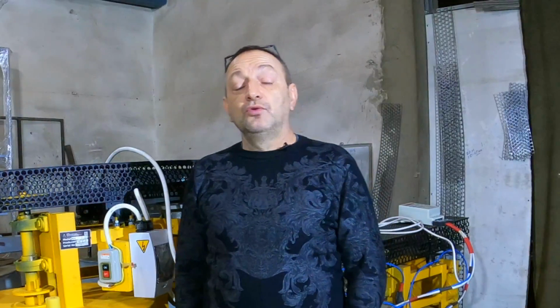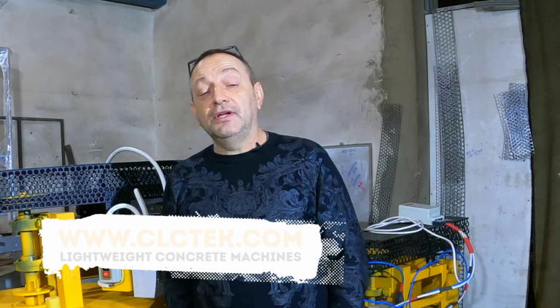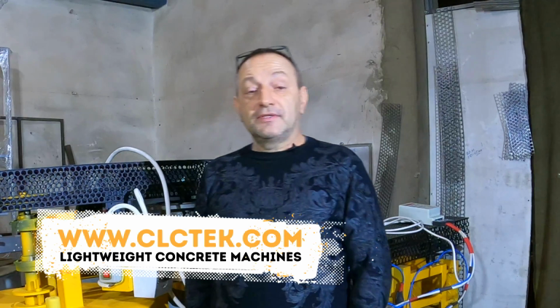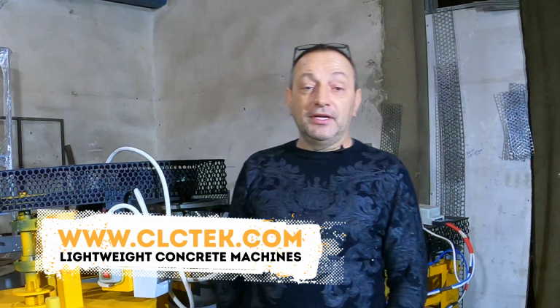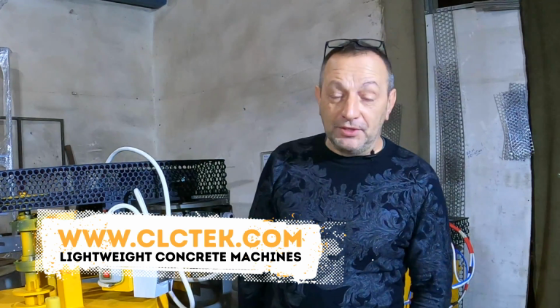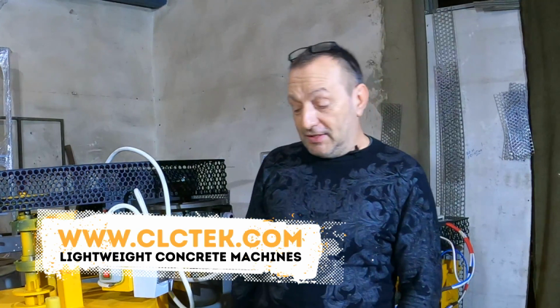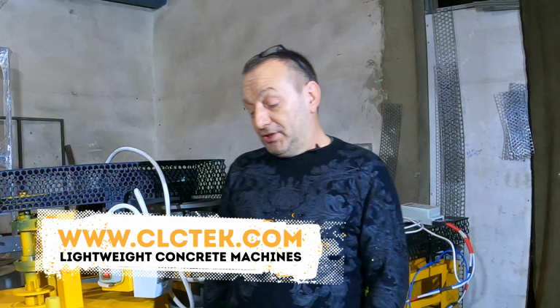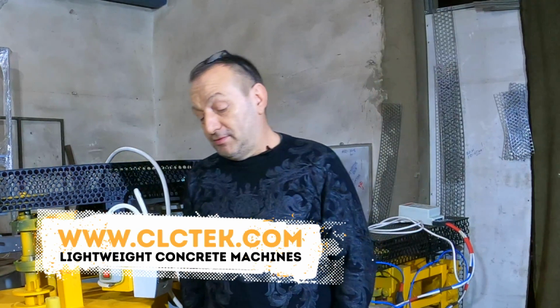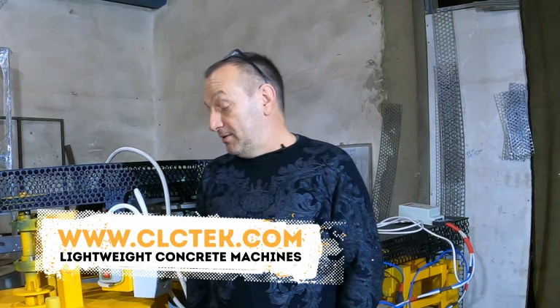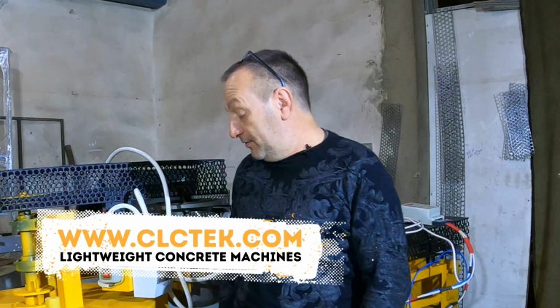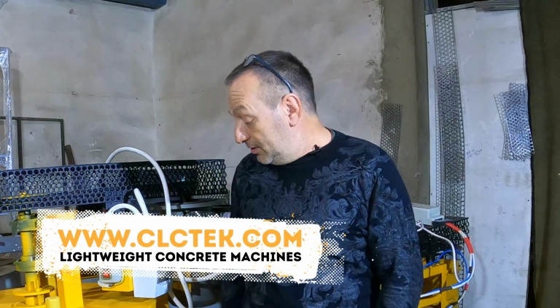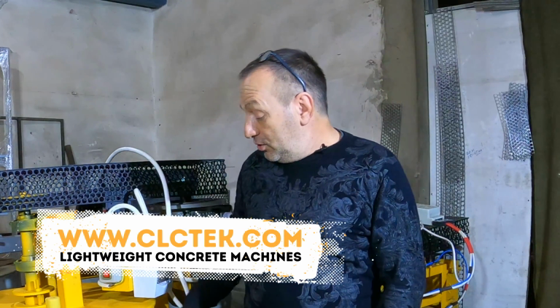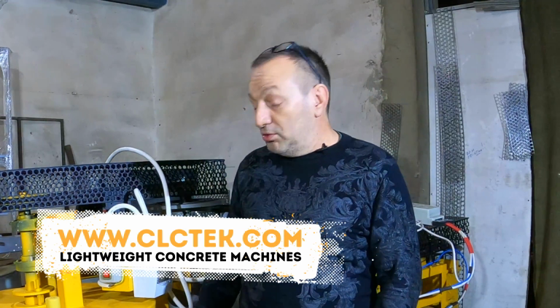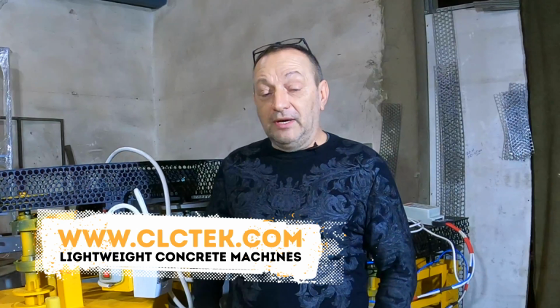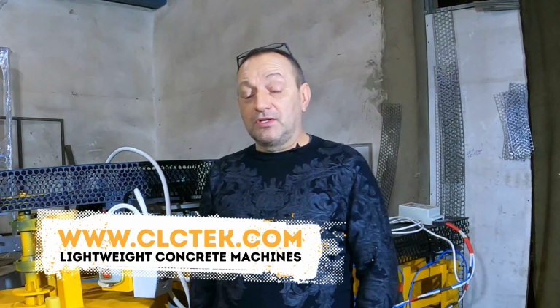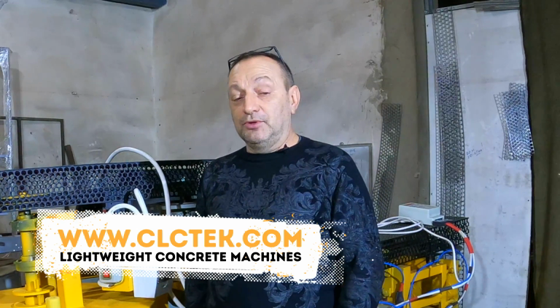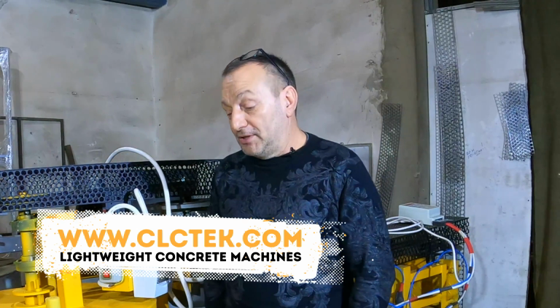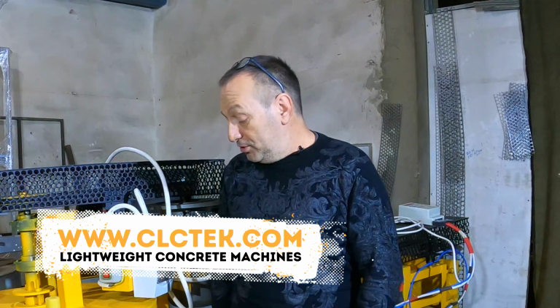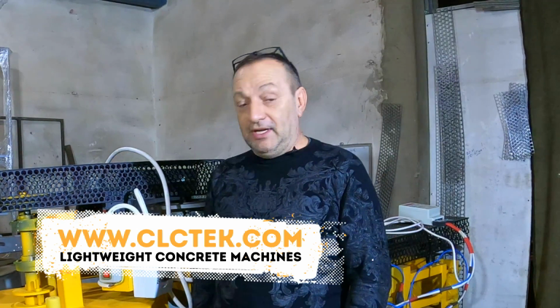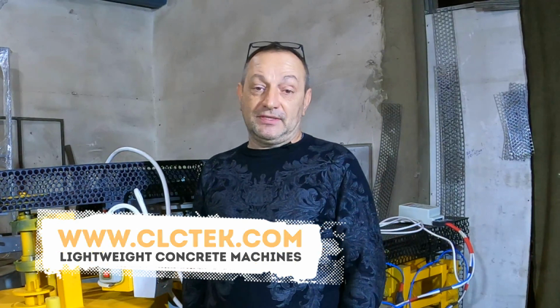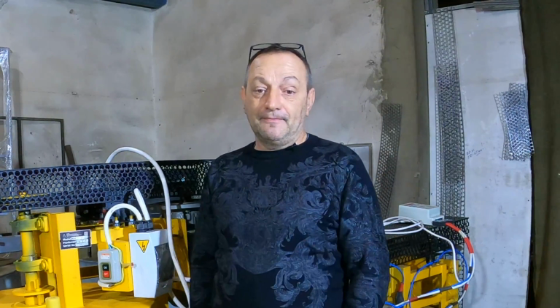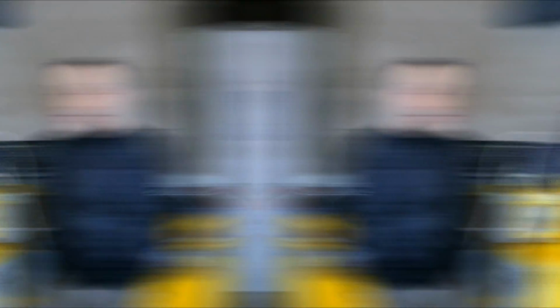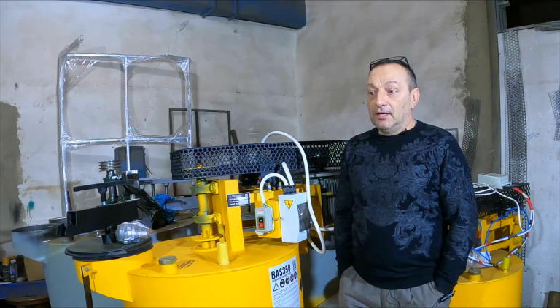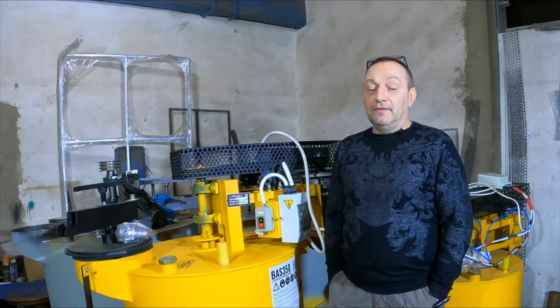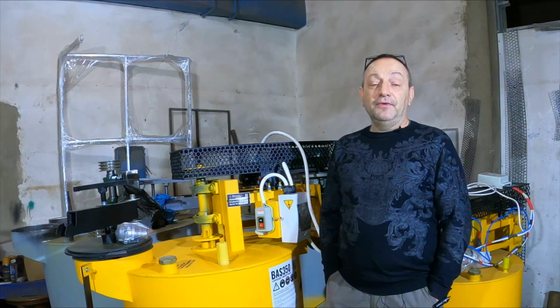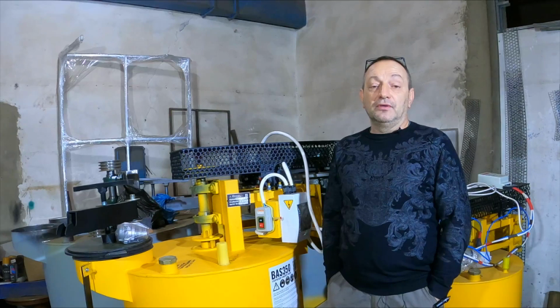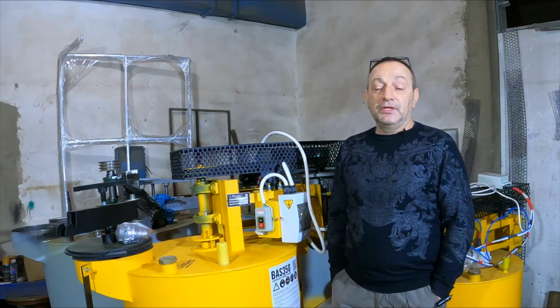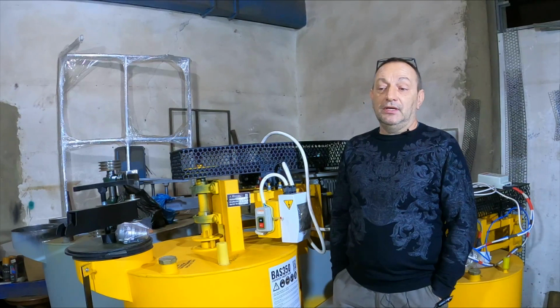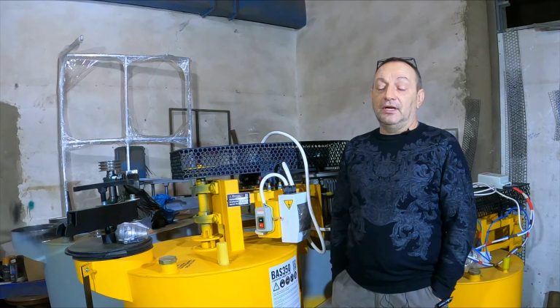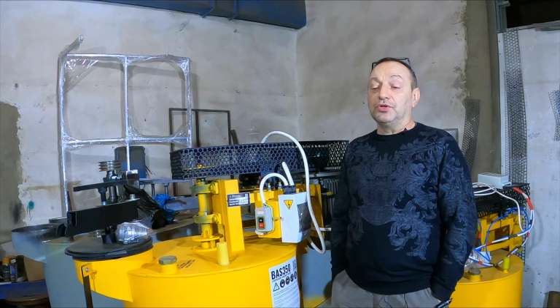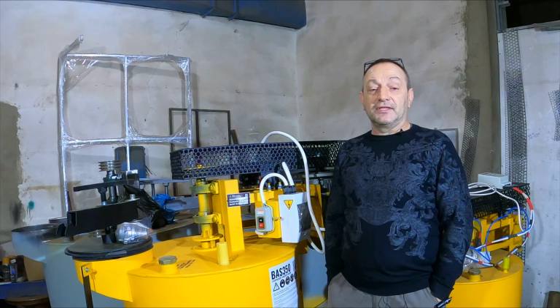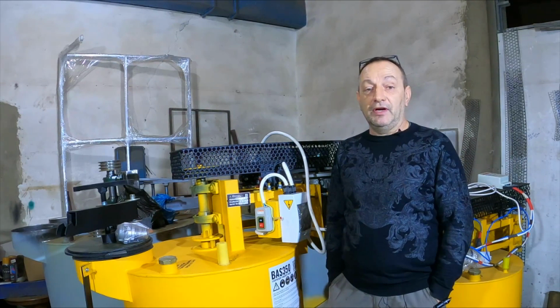Hi! My name is Dmitry Urkenov. I am a designer of BOSS series foam concrete and polystyrene concrete machines. In this video, I will answer a frequently asked question.